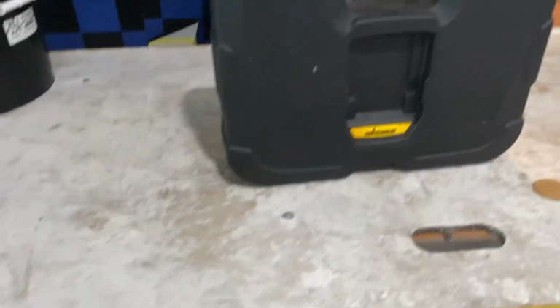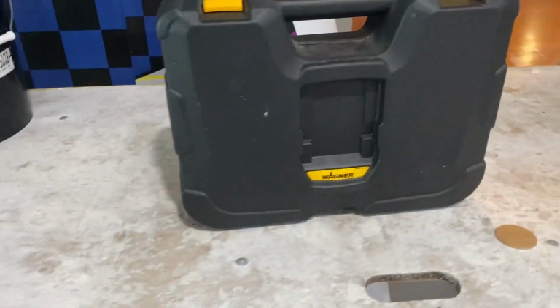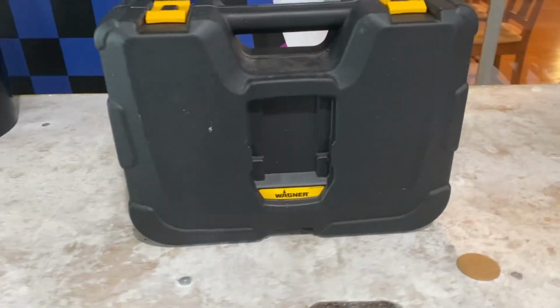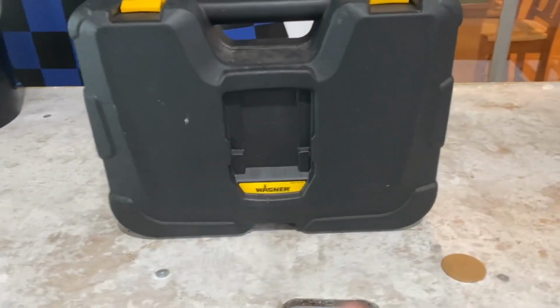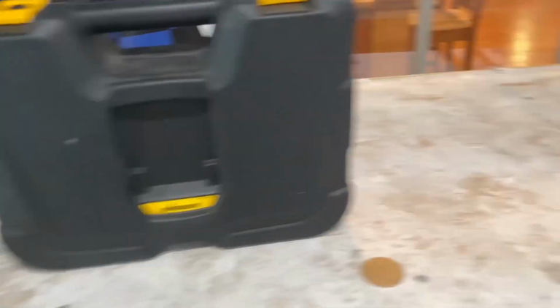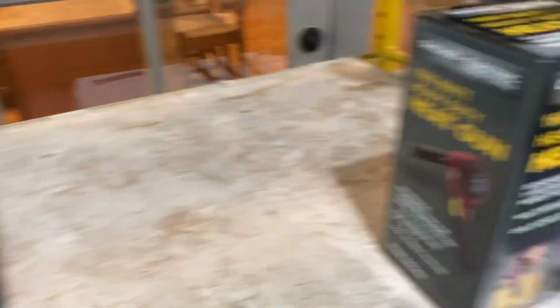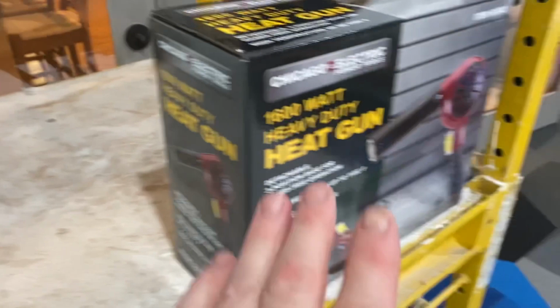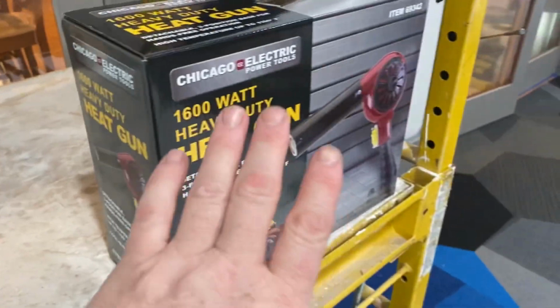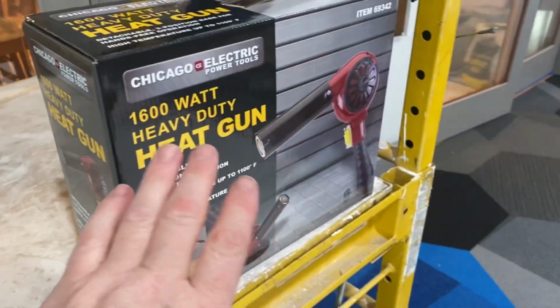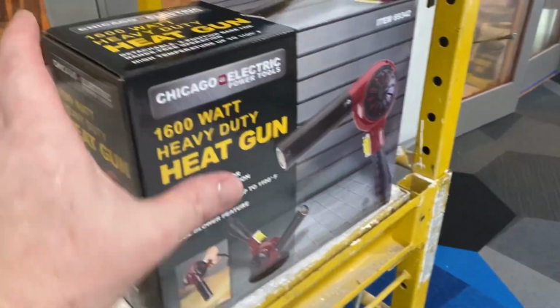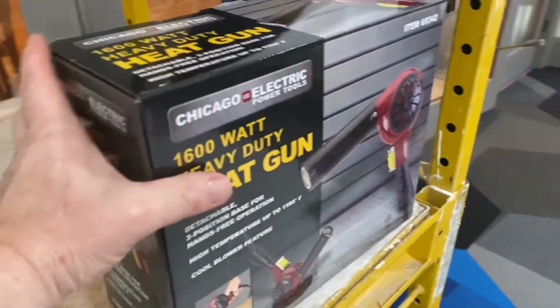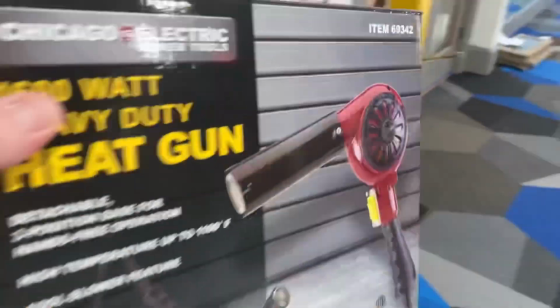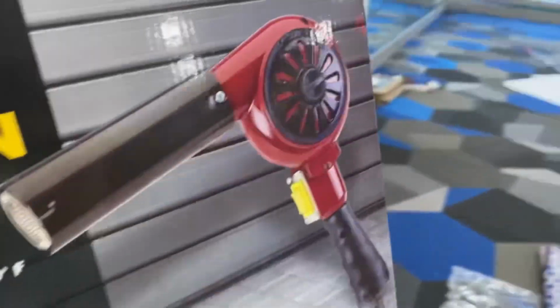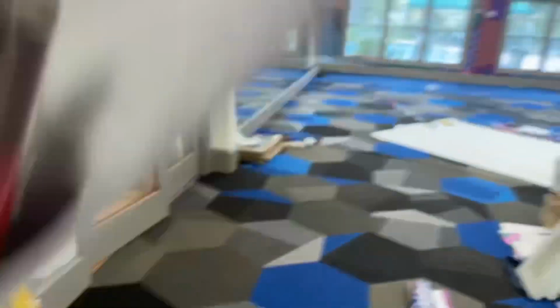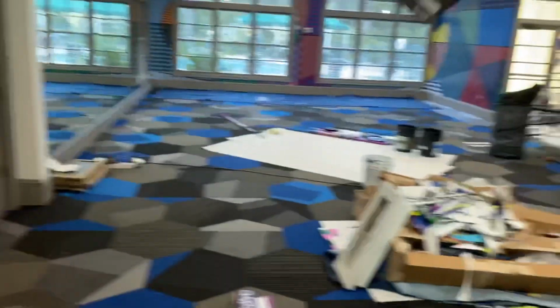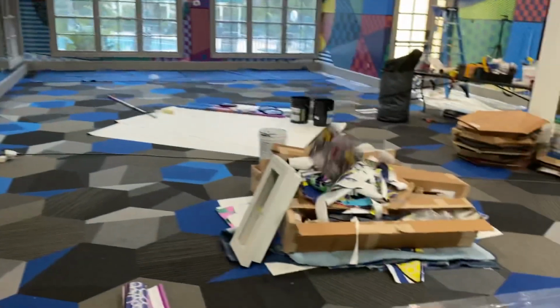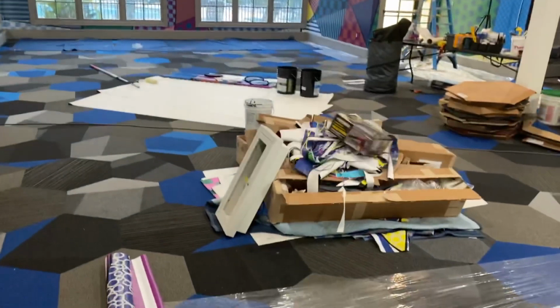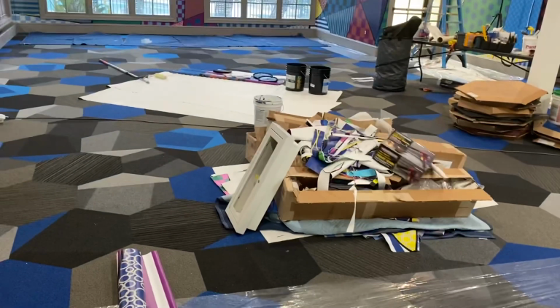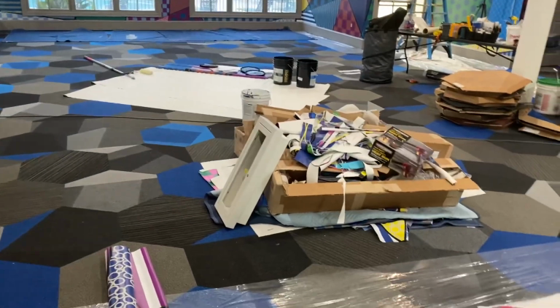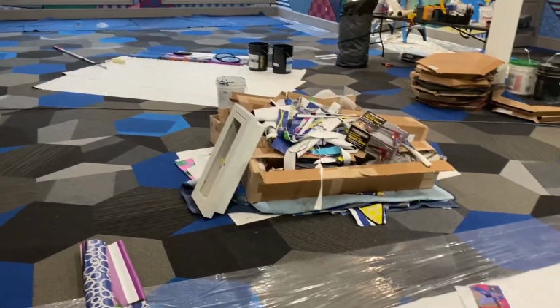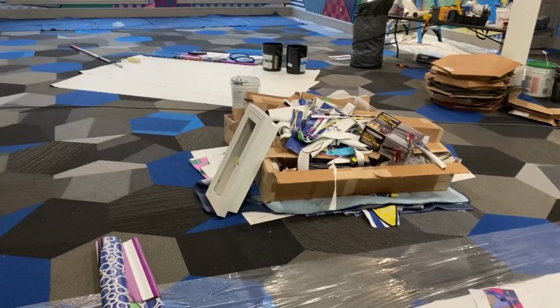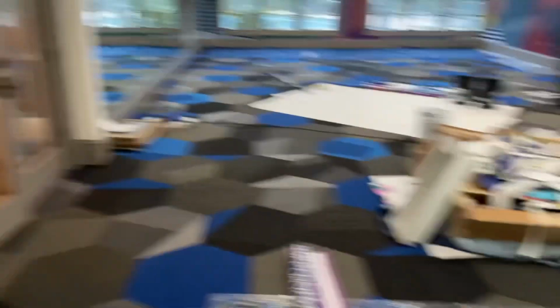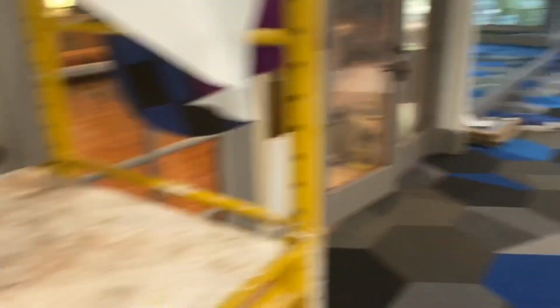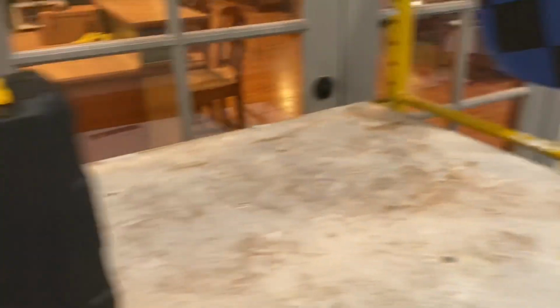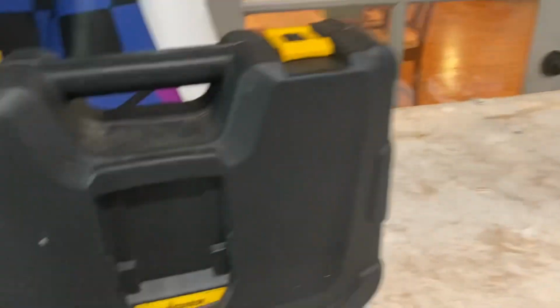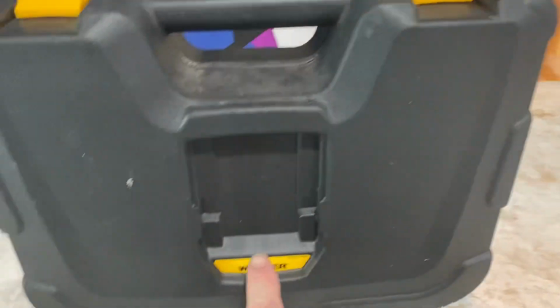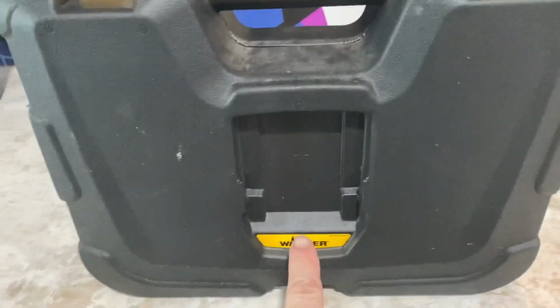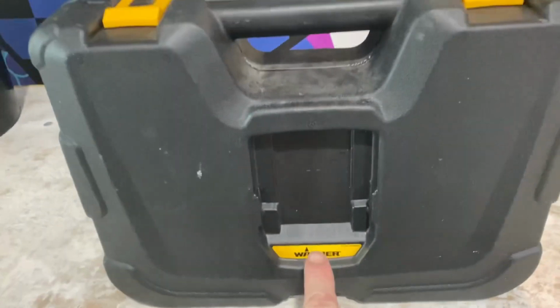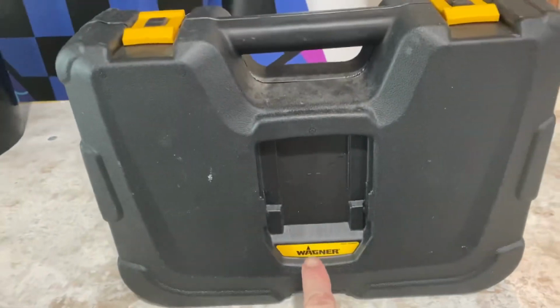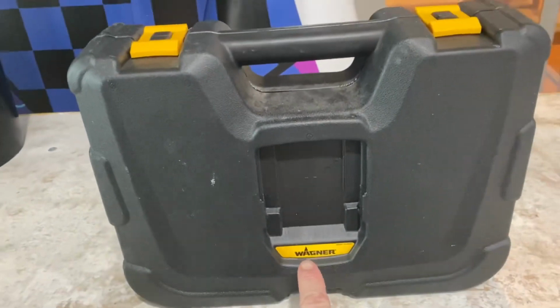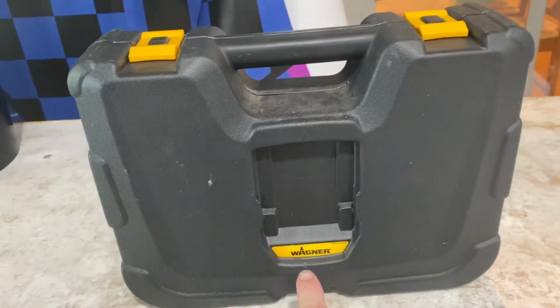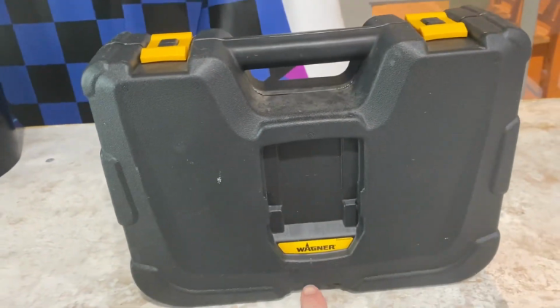I highly suggest that you take that Chicago Electric, put it where it belongs, and get yourself one of these Wagner heat guns. Thanks for watching.